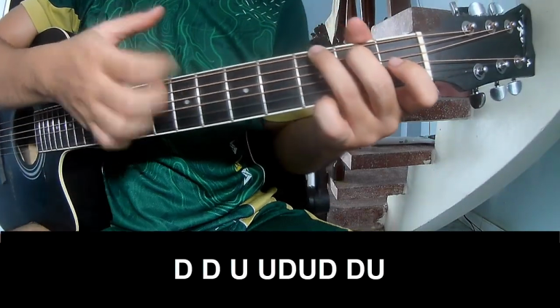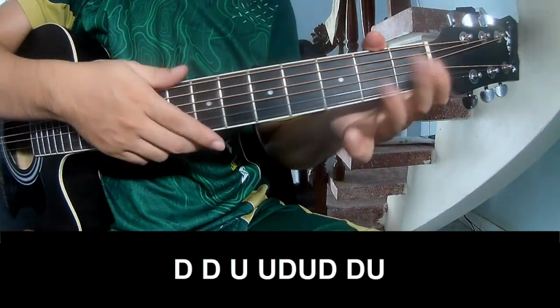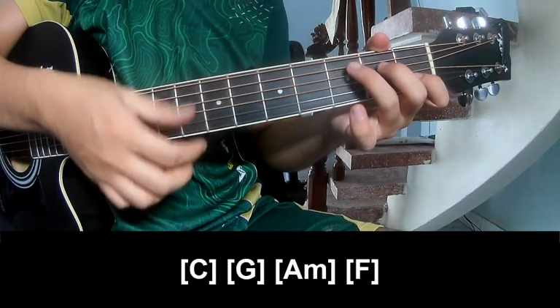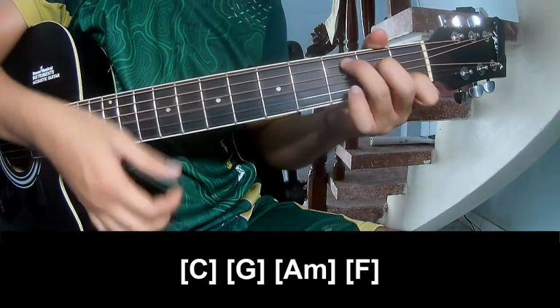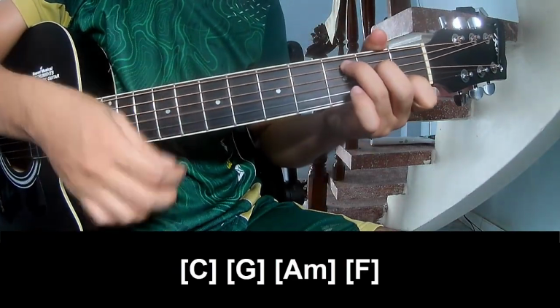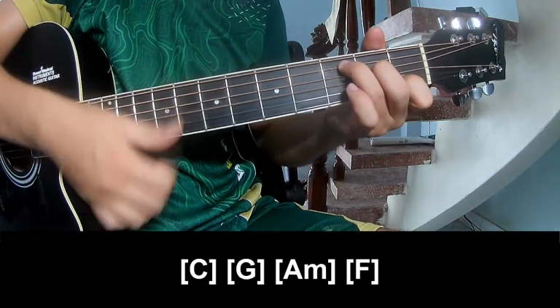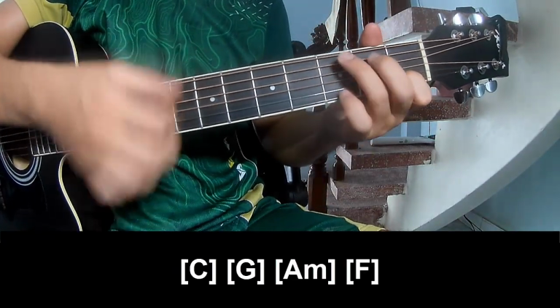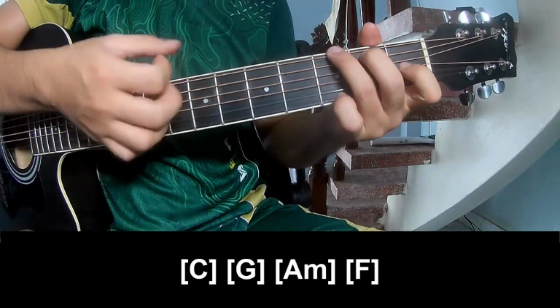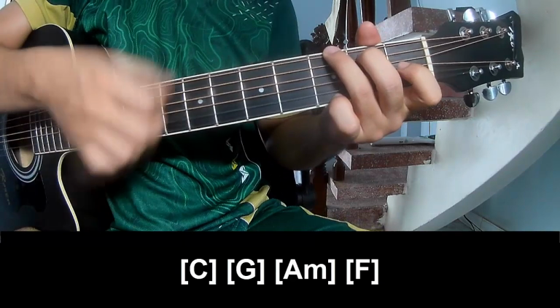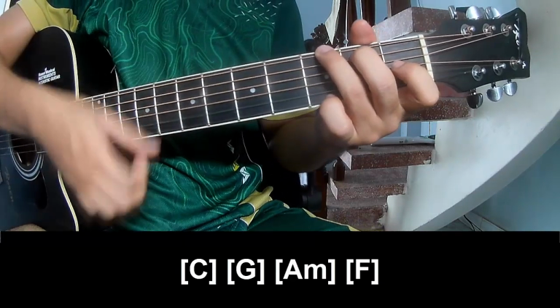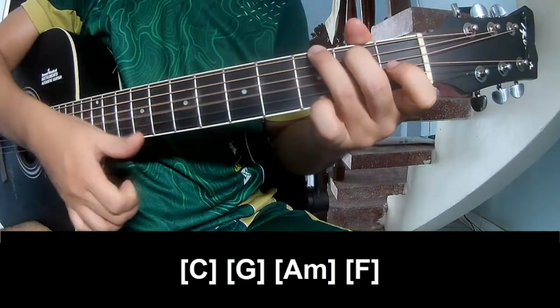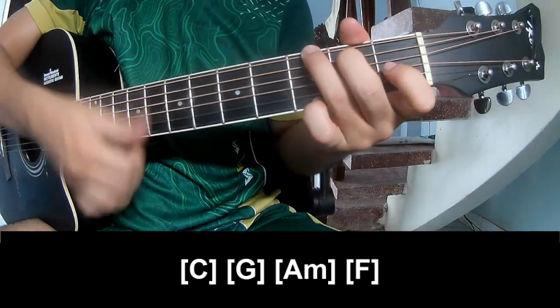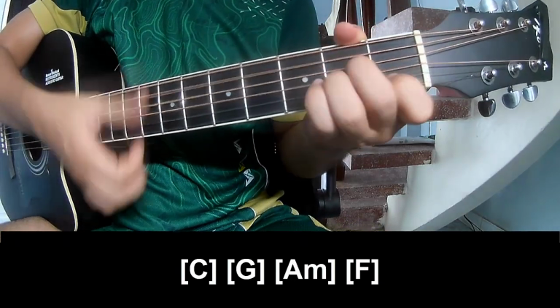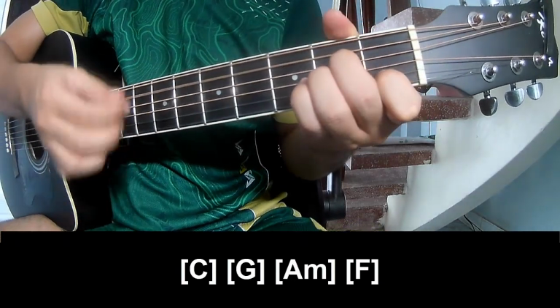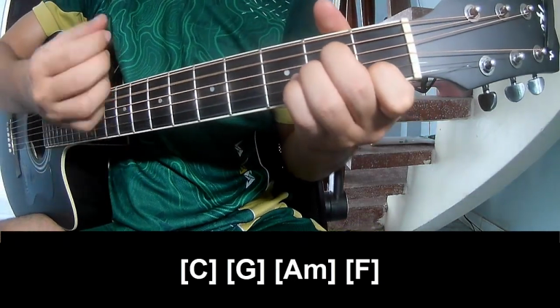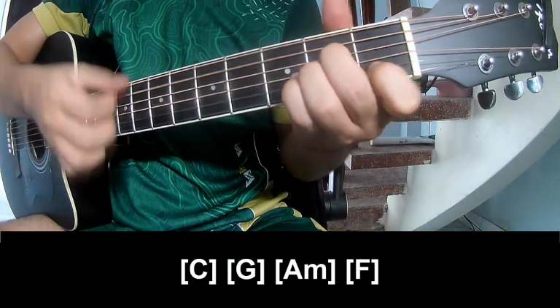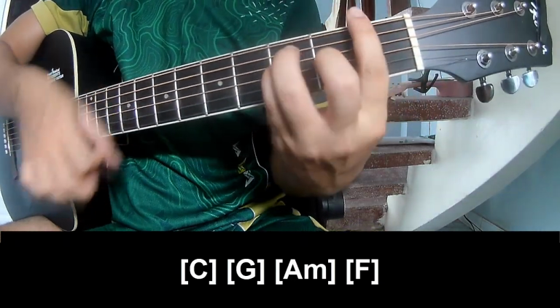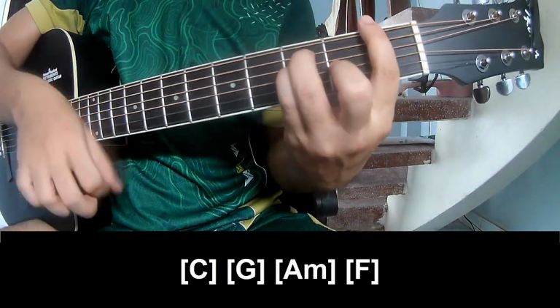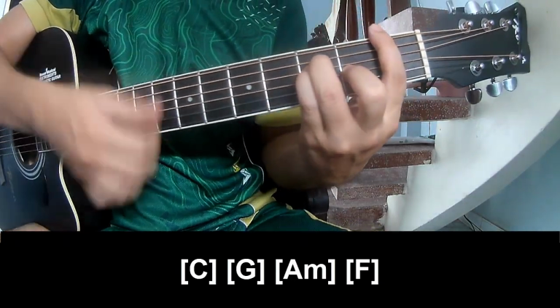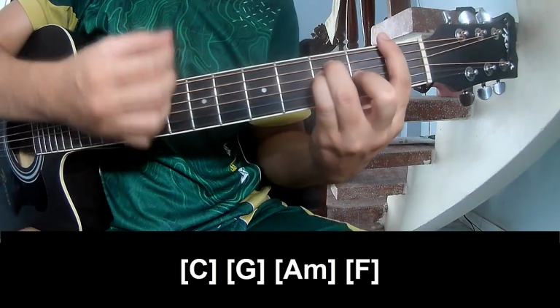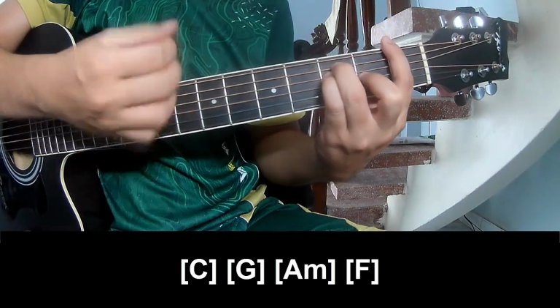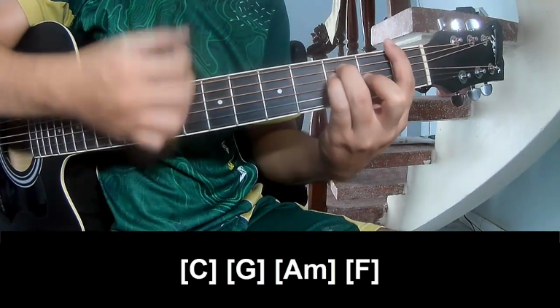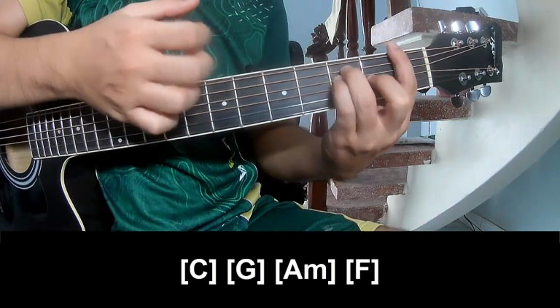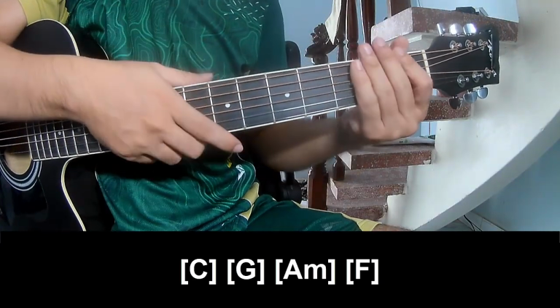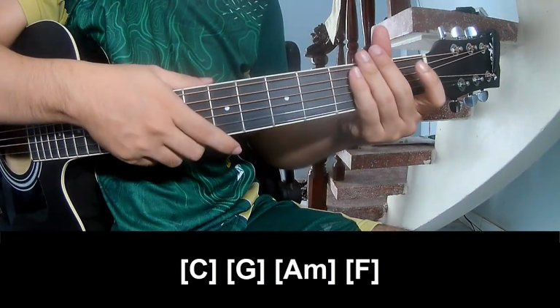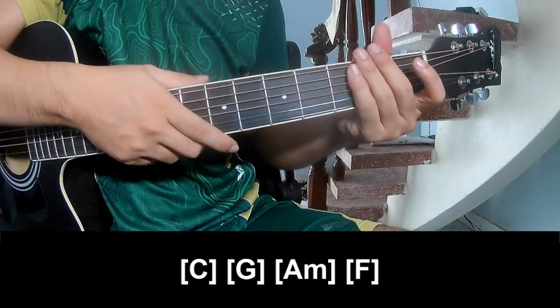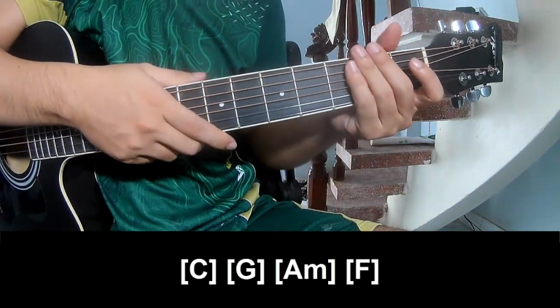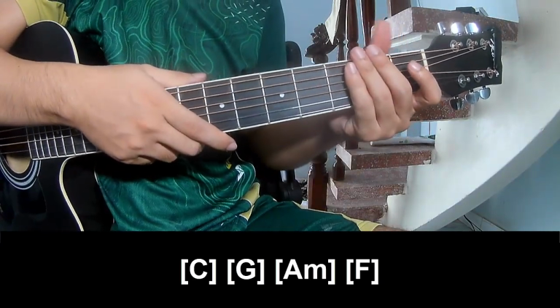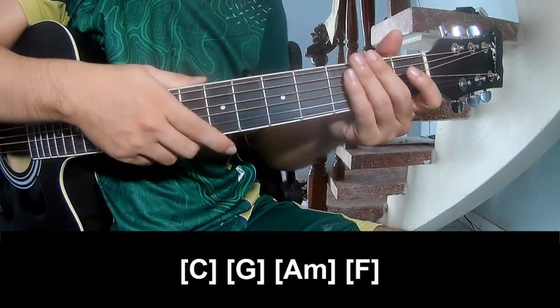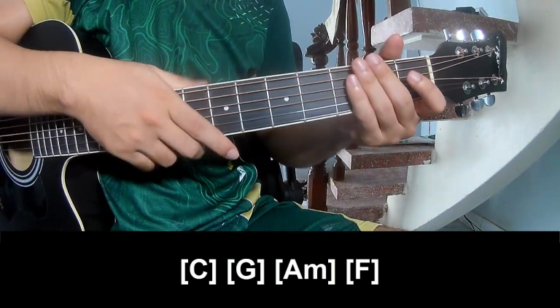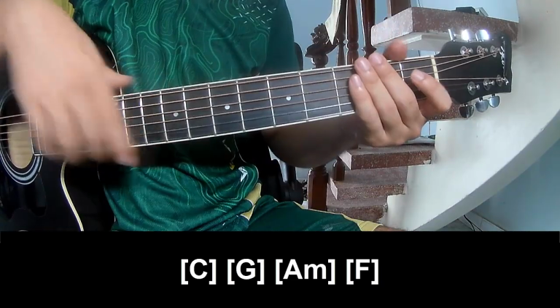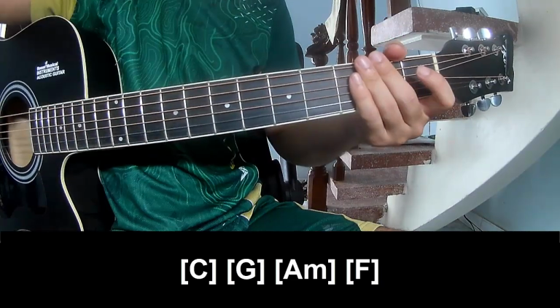And the long C, G, Am, and F. The strumming system is the same way for that. Thank you for watching and see you again — bye bye!